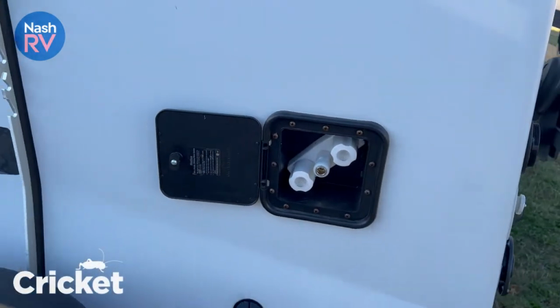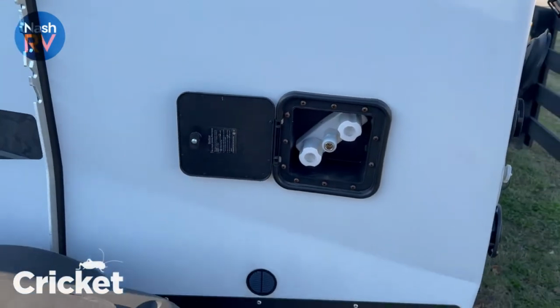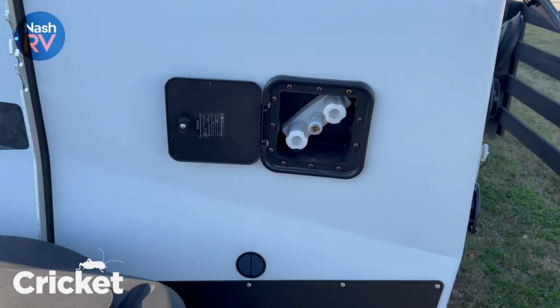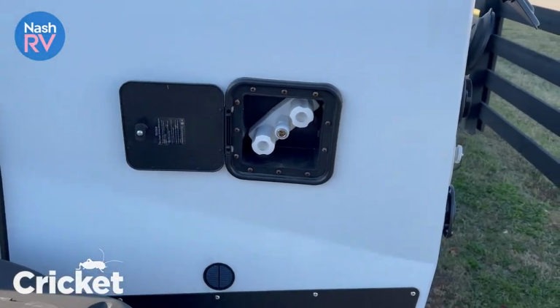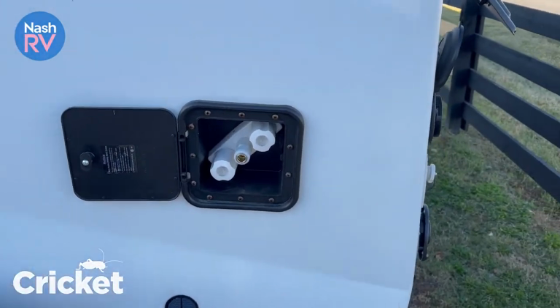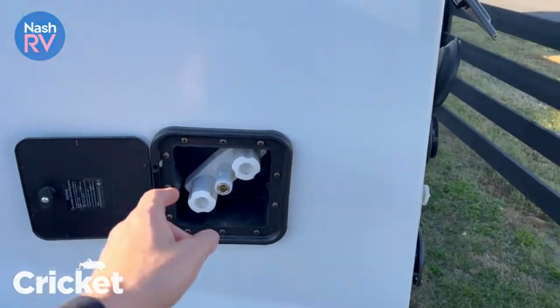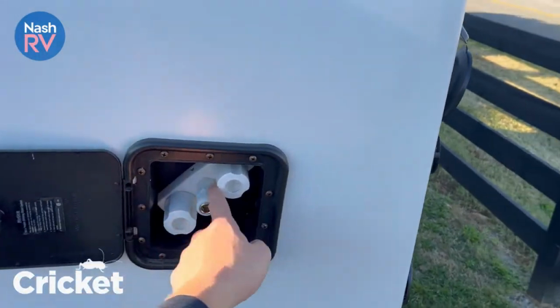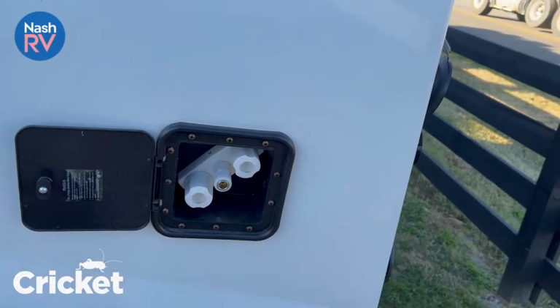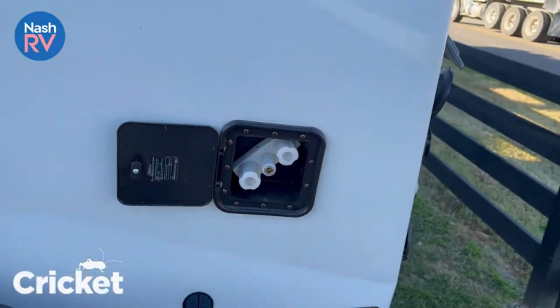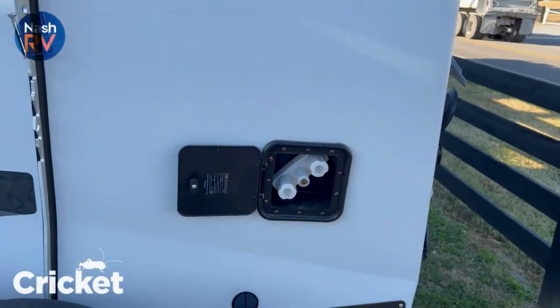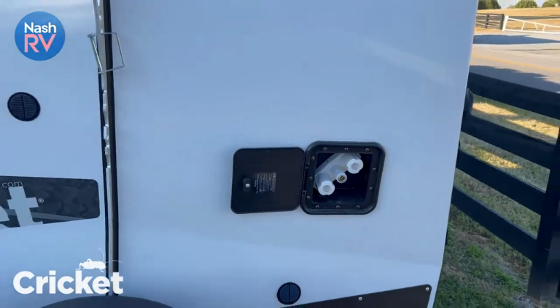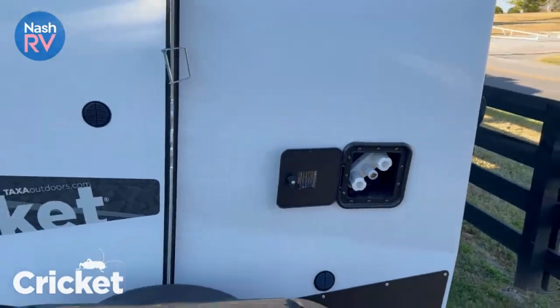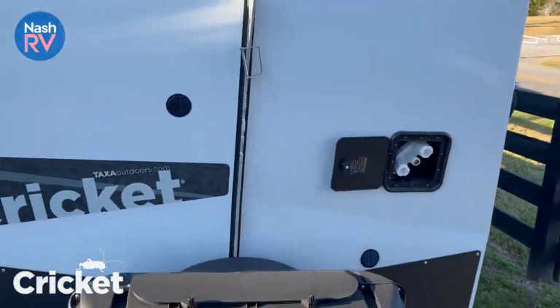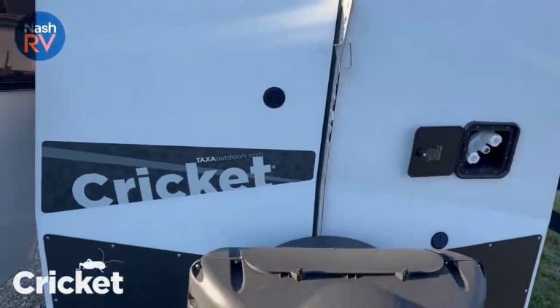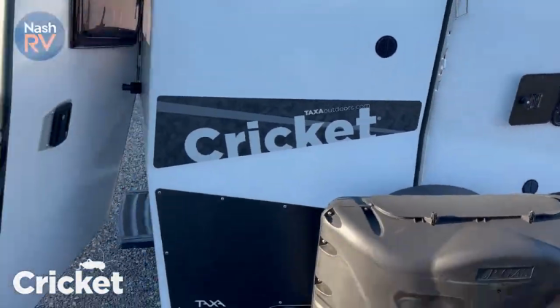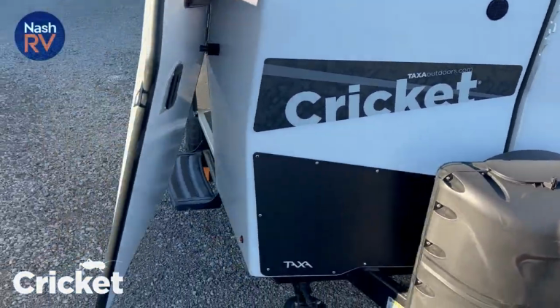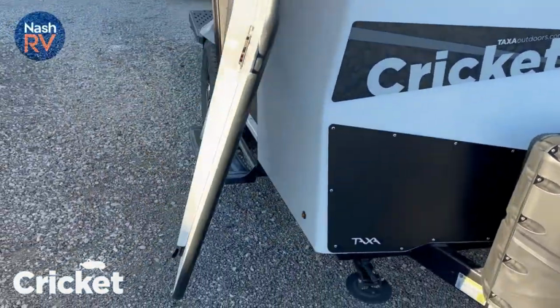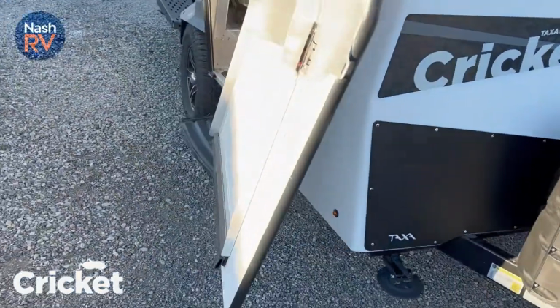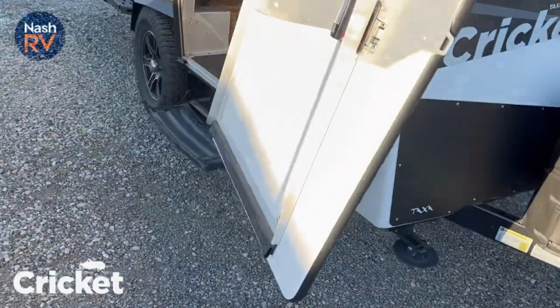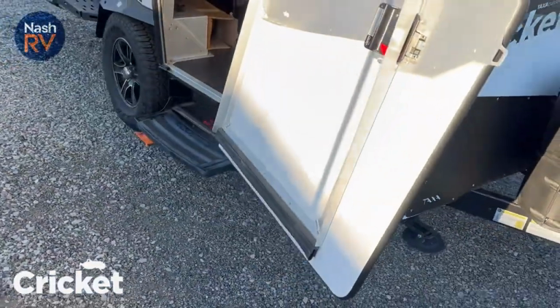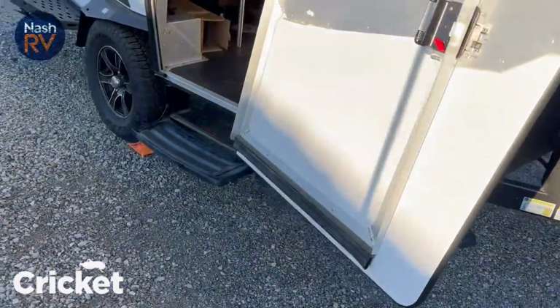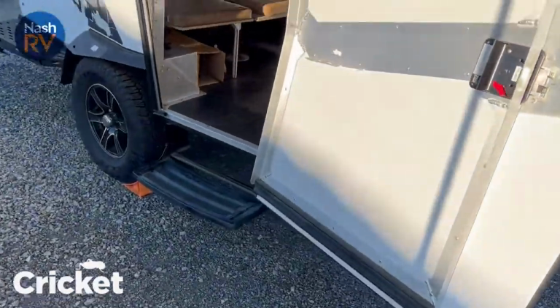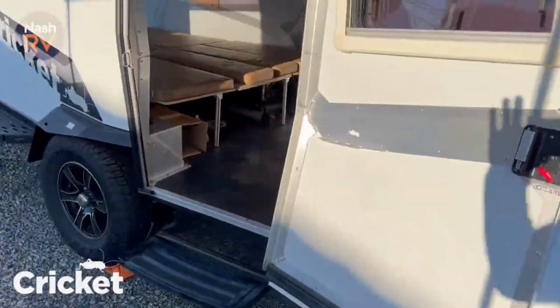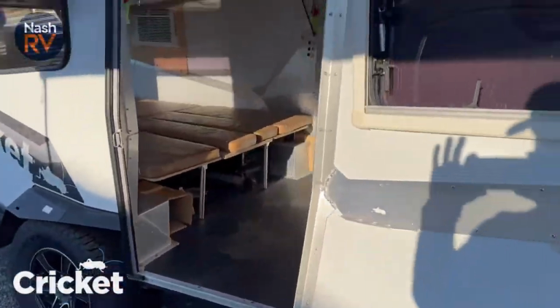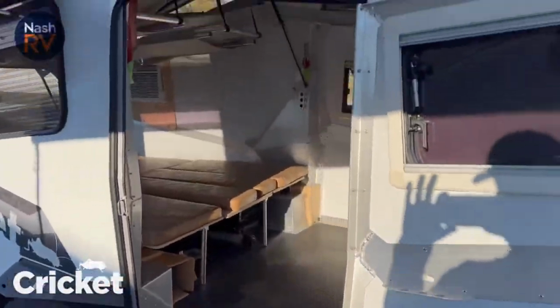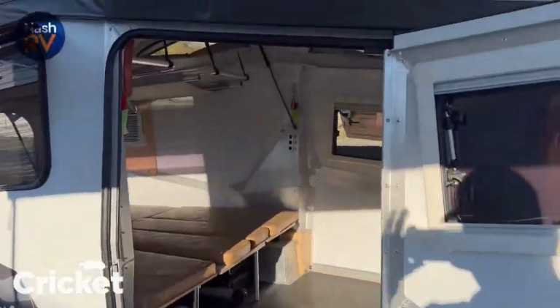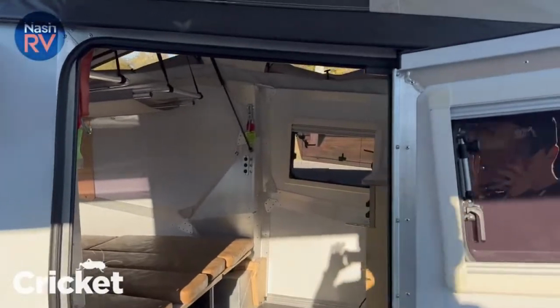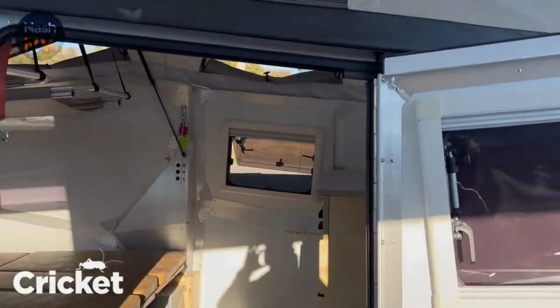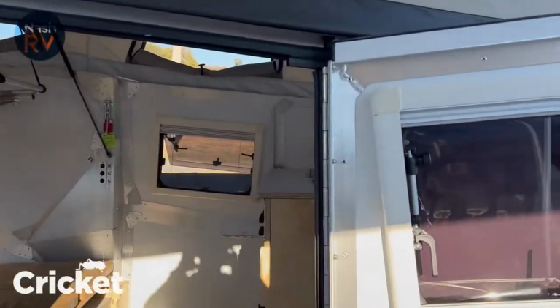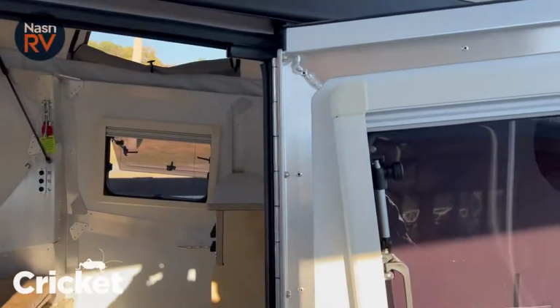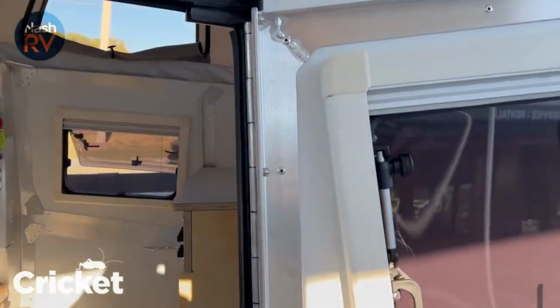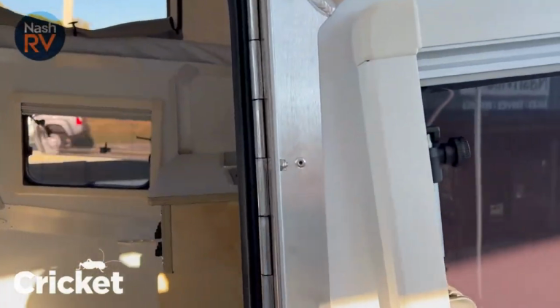Here you have the water port and exterior shower you can connect into. Aluminum composite siding — everything is riveted, guys.